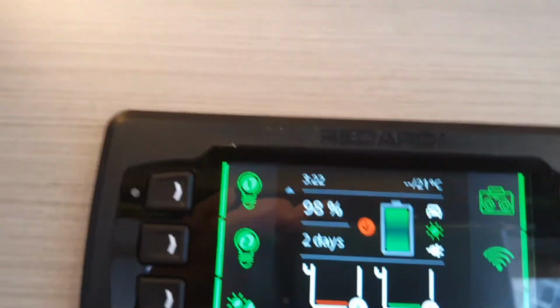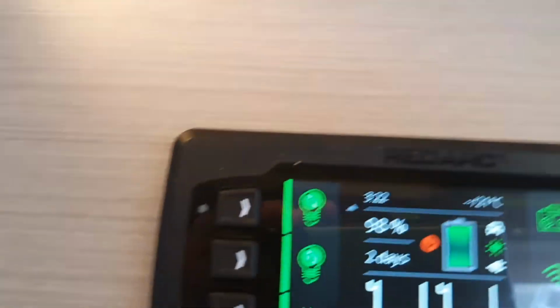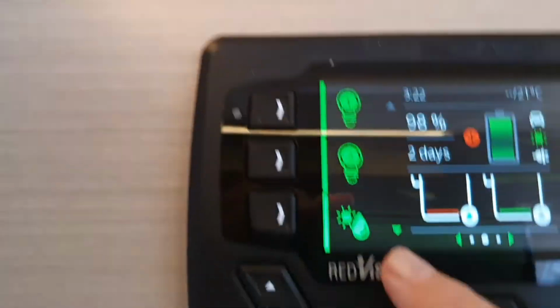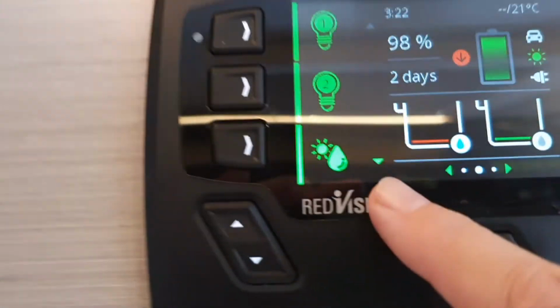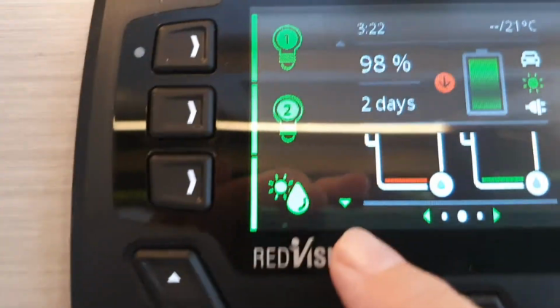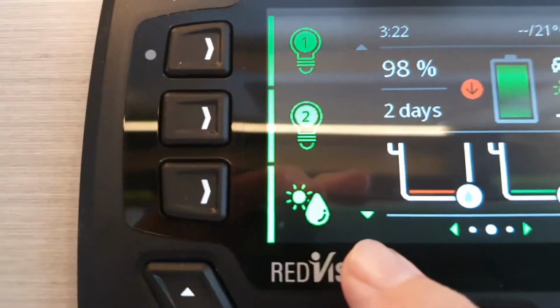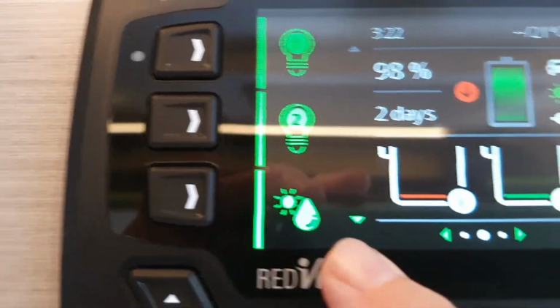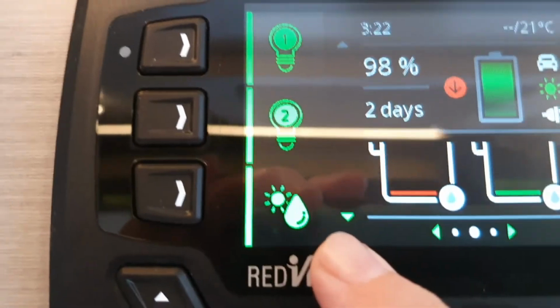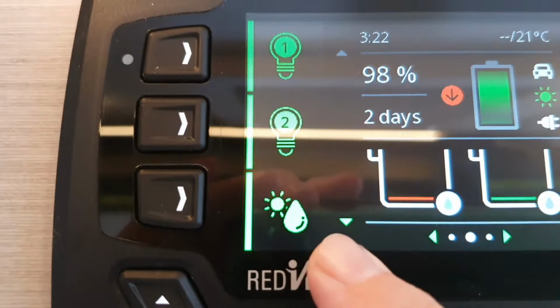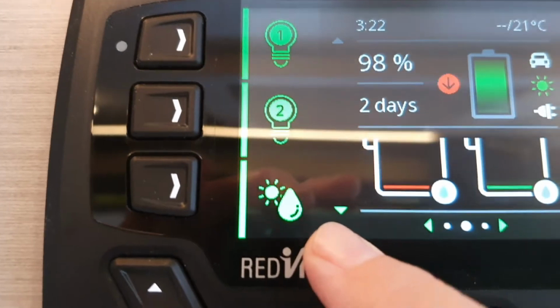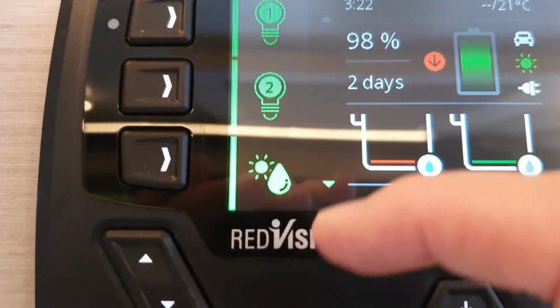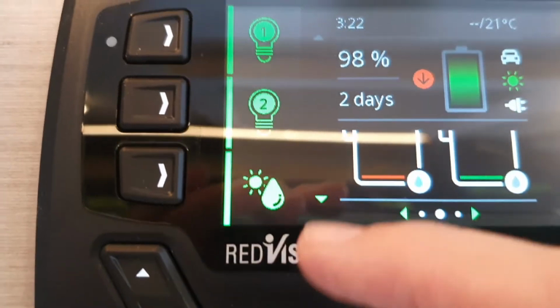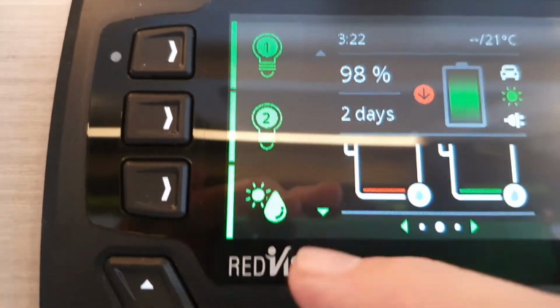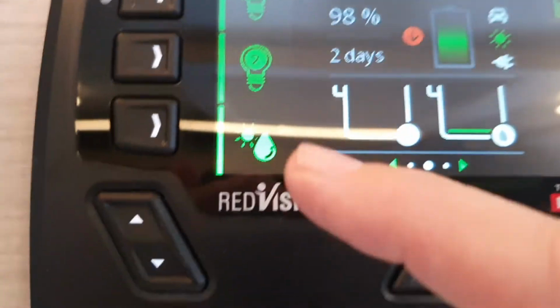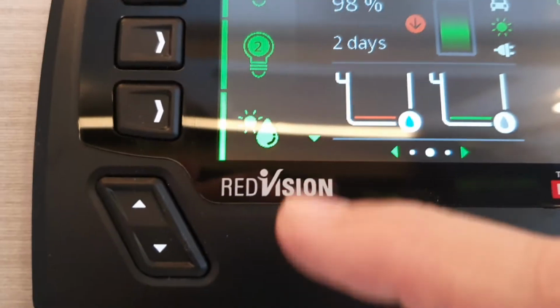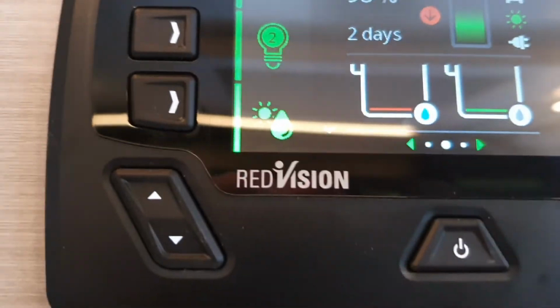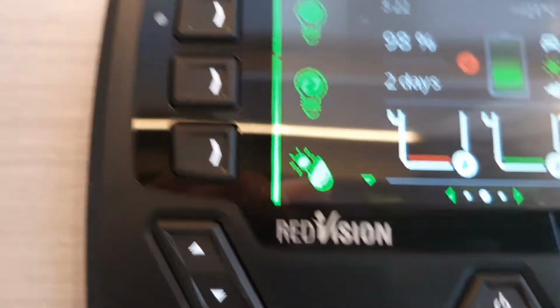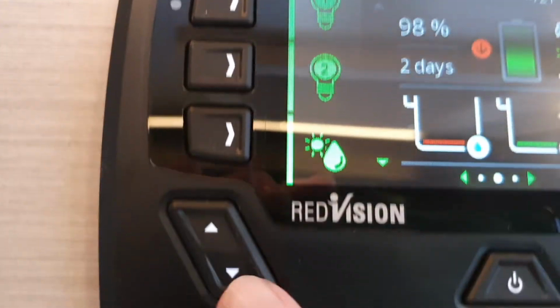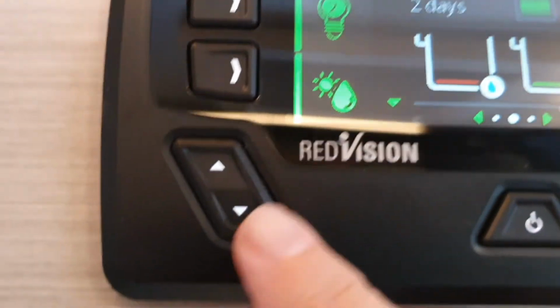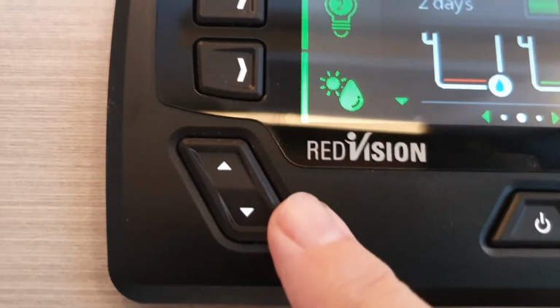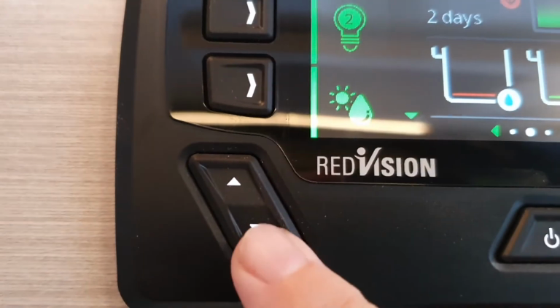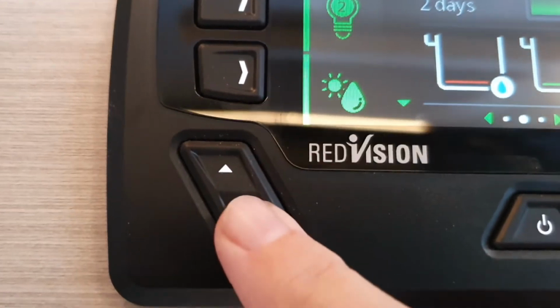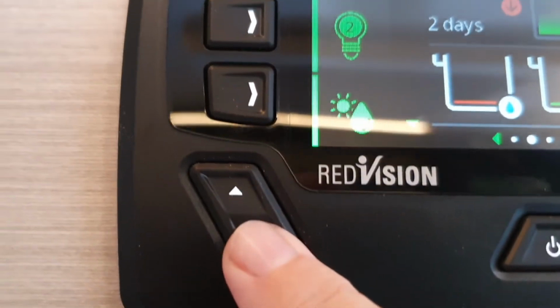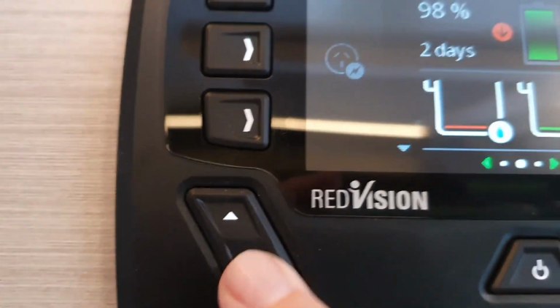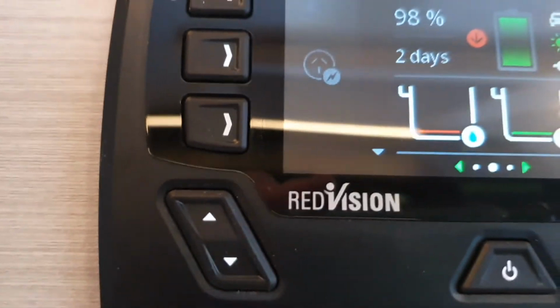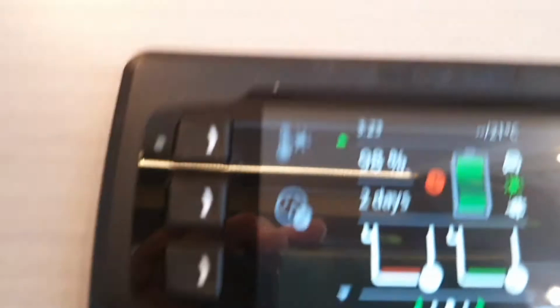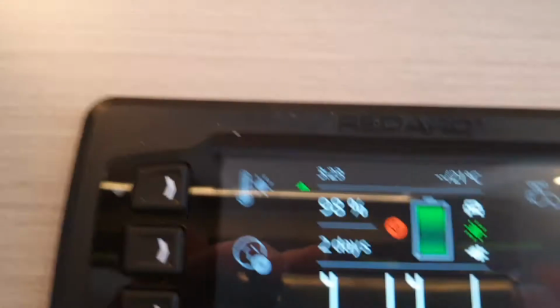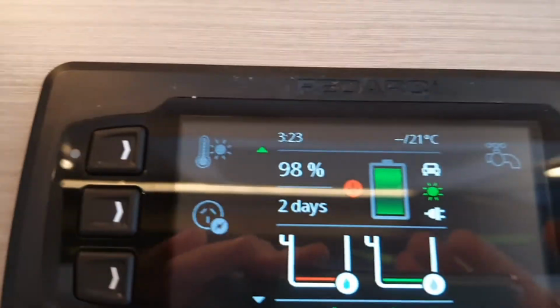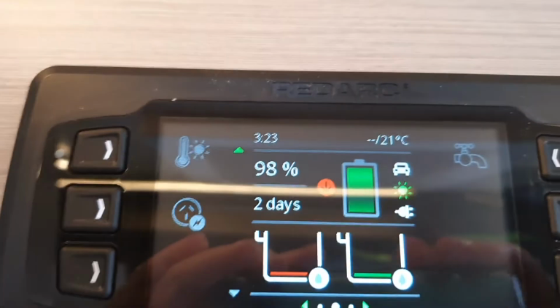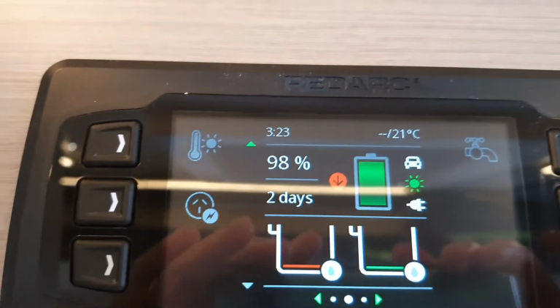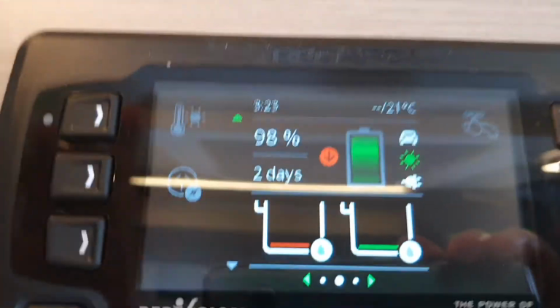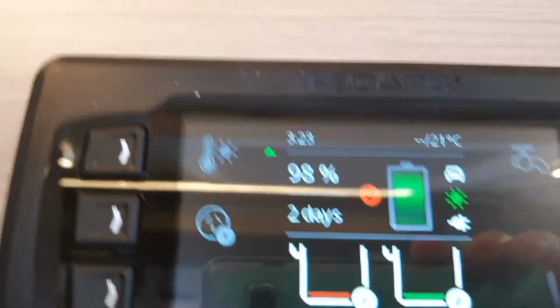You can see there's a green arrow down here, which means there is more content below. Use the down button to scroll and see a few more icons.